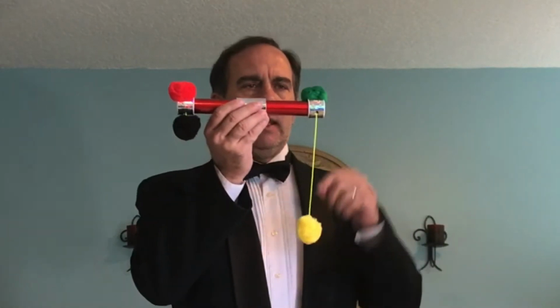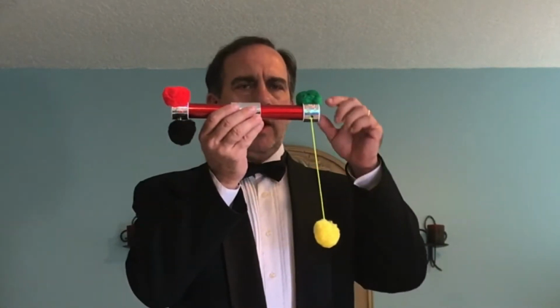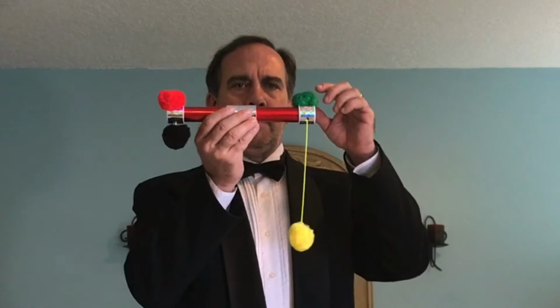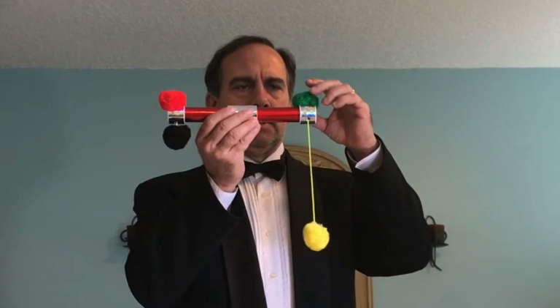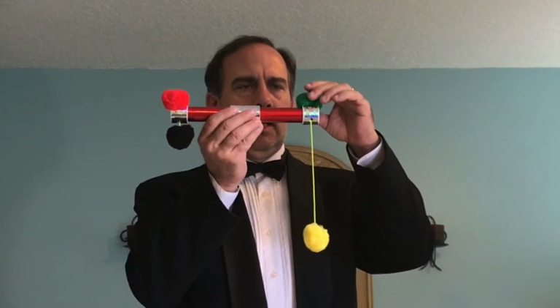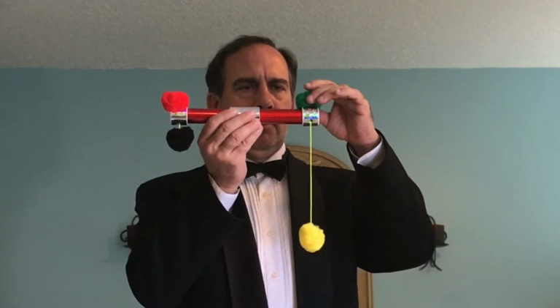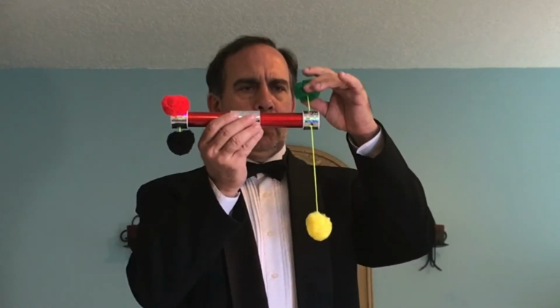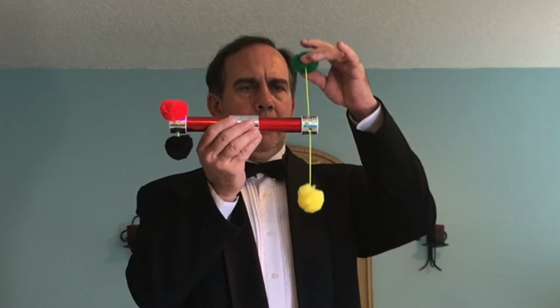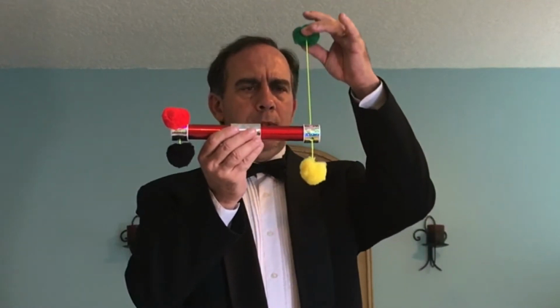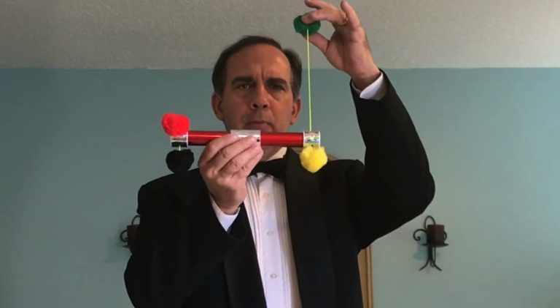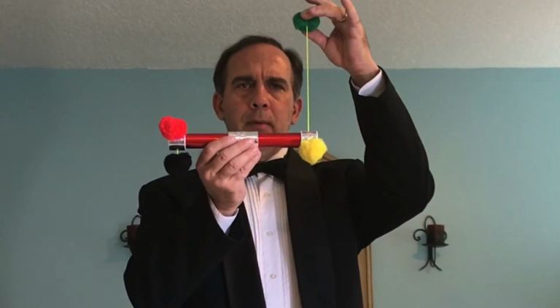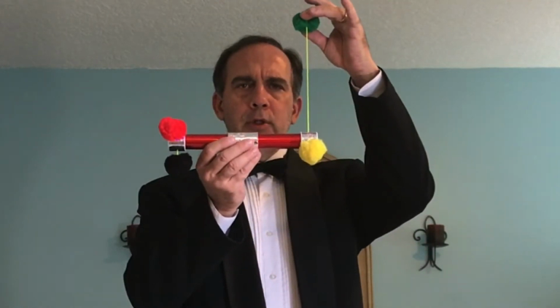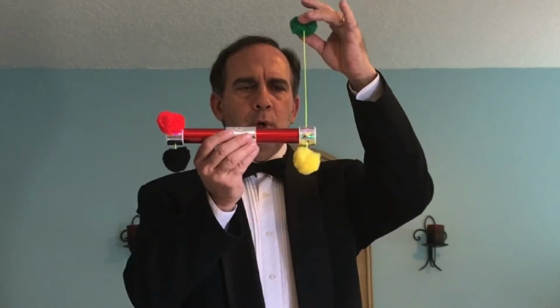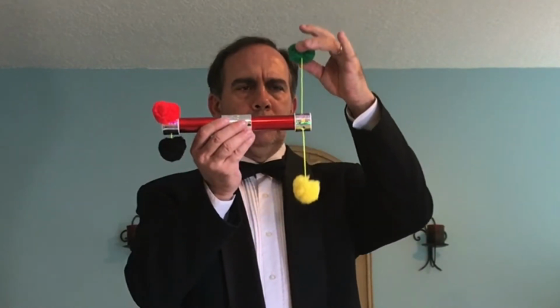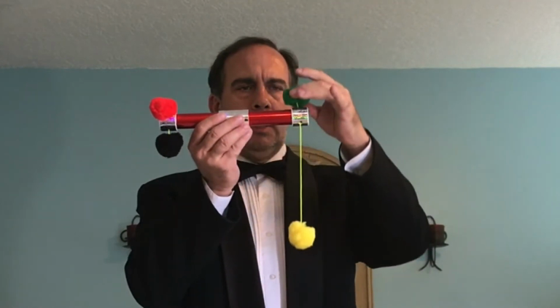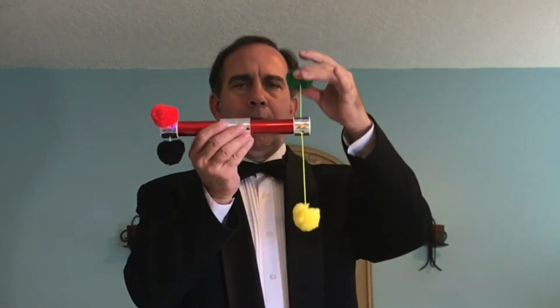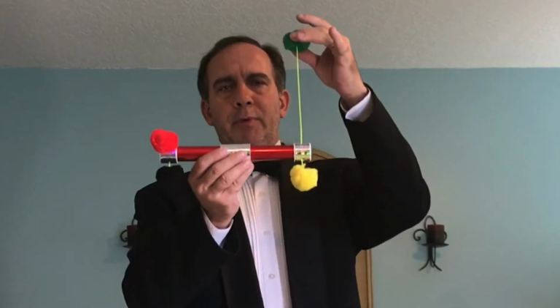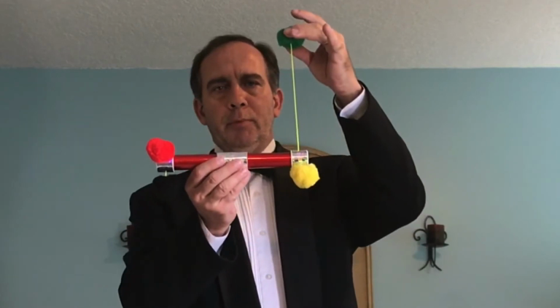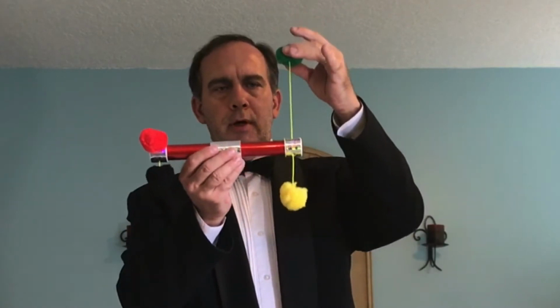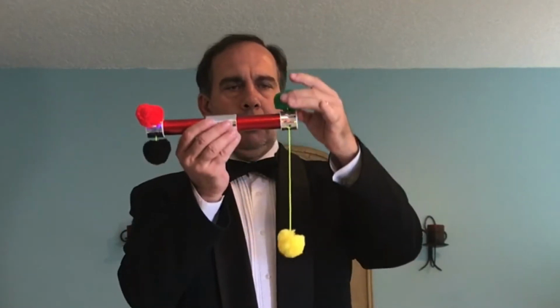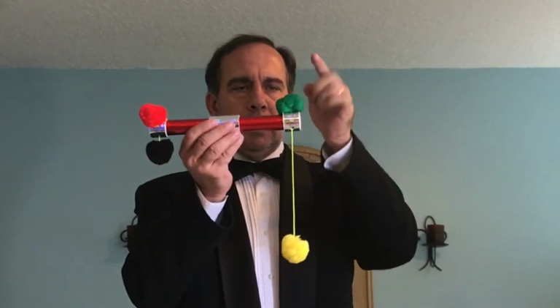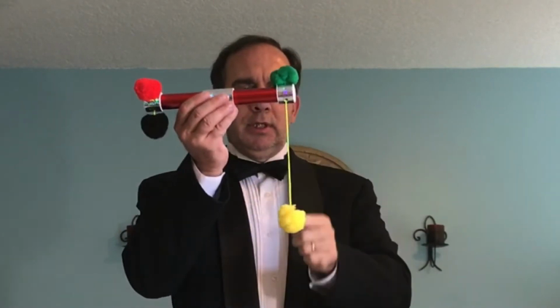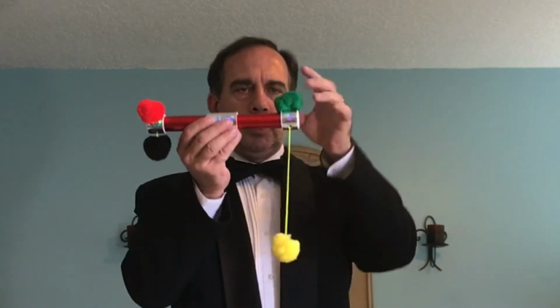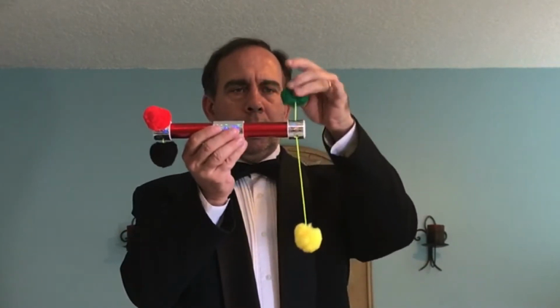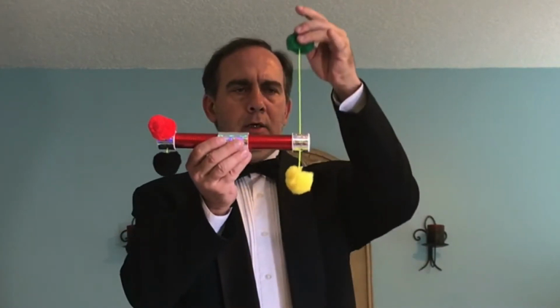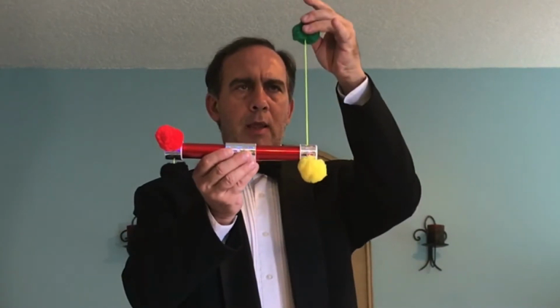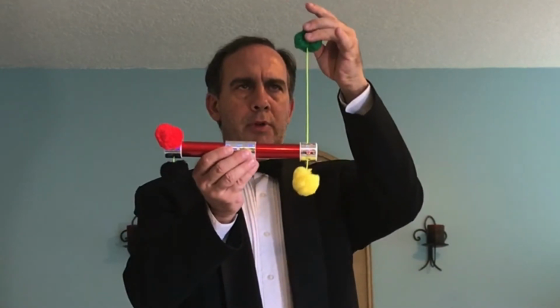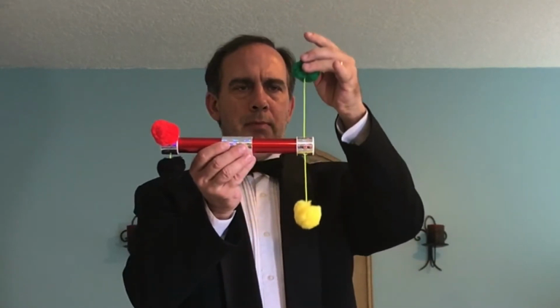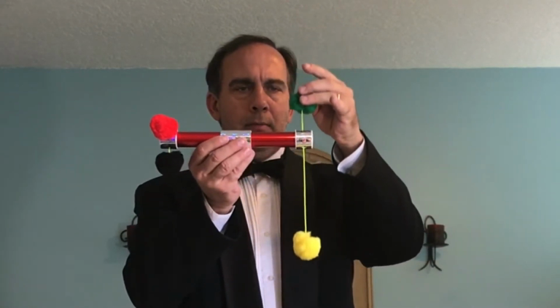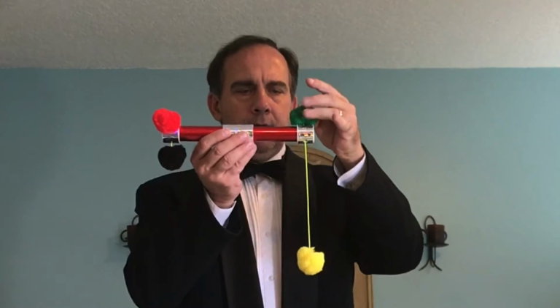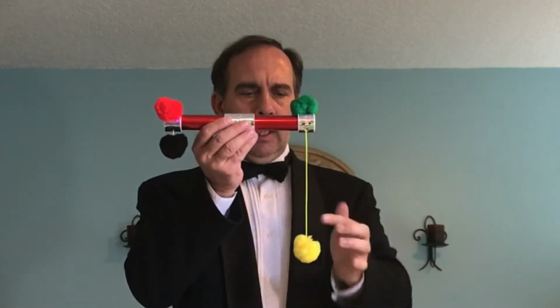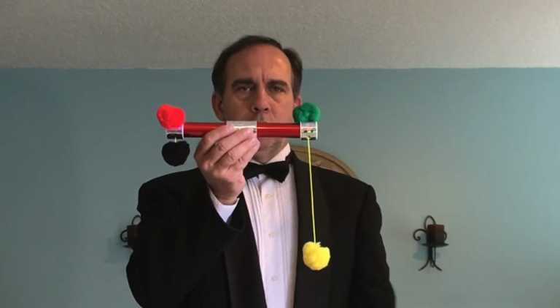Now watch what happens. If I pull up the green pom-pom, the yellow pom-pom goes up as well. Now that's not the peculiar part, because obviously the strings are connected here. And when I put the green pom-pom down, the yellow one goes down.